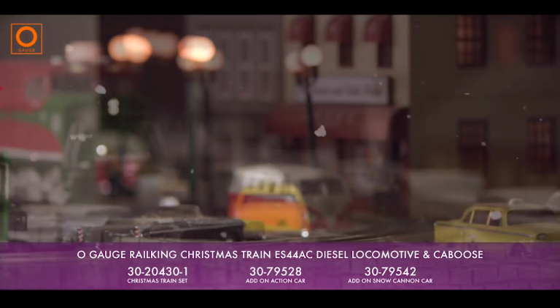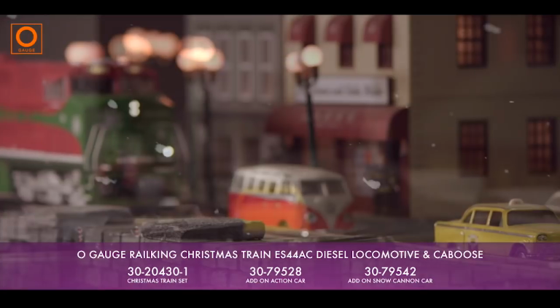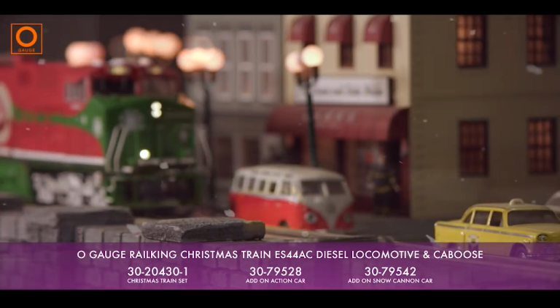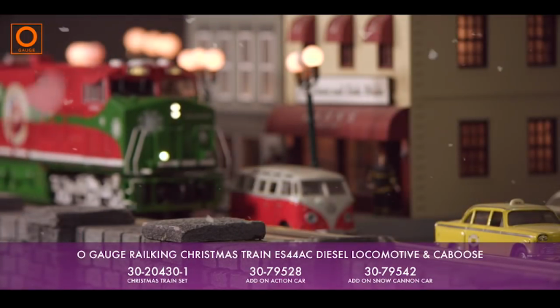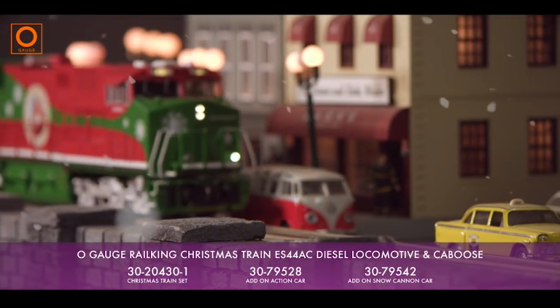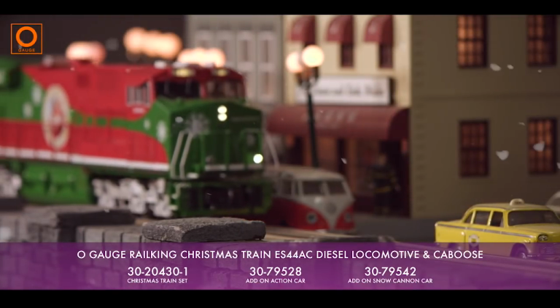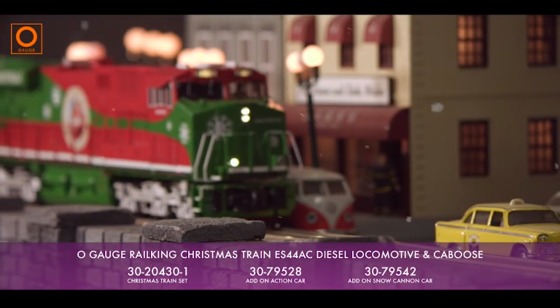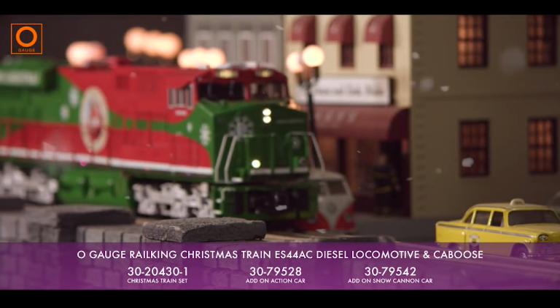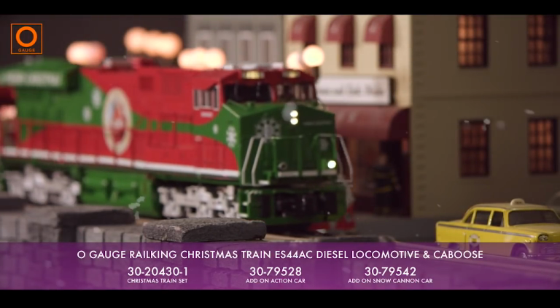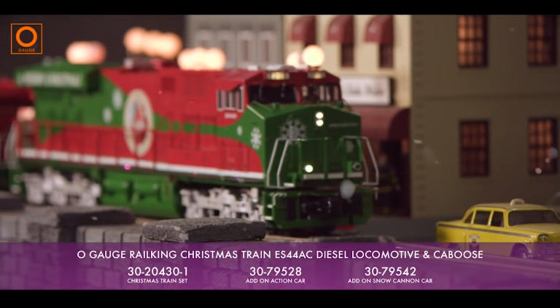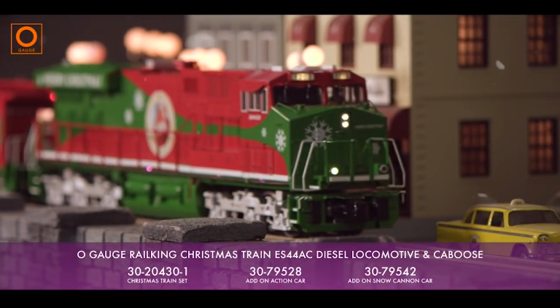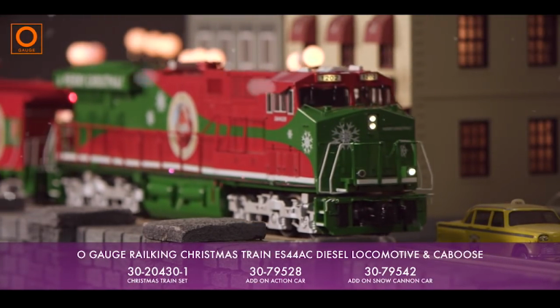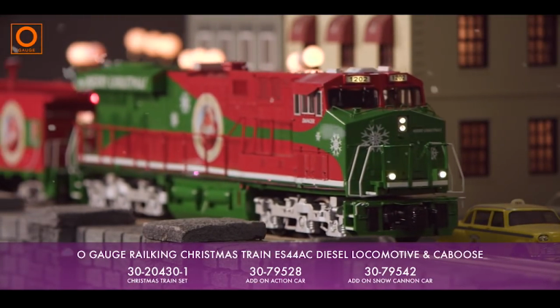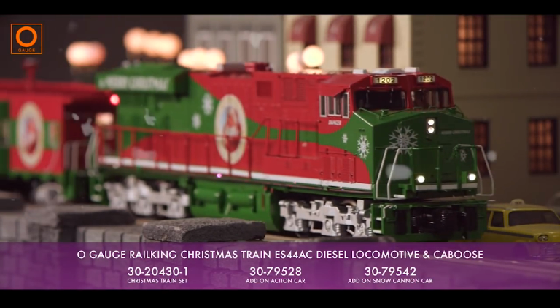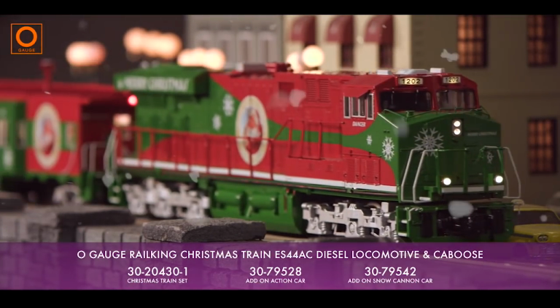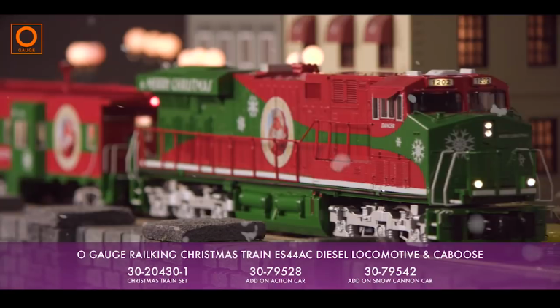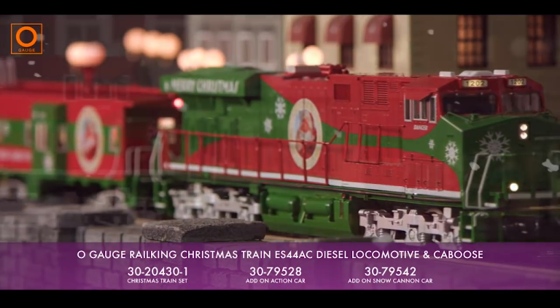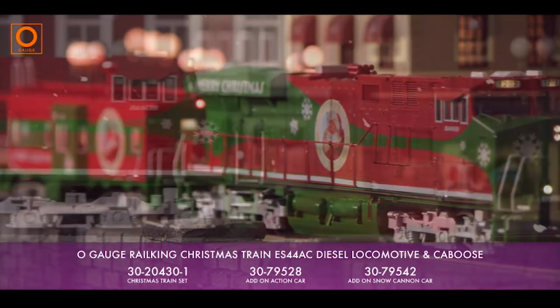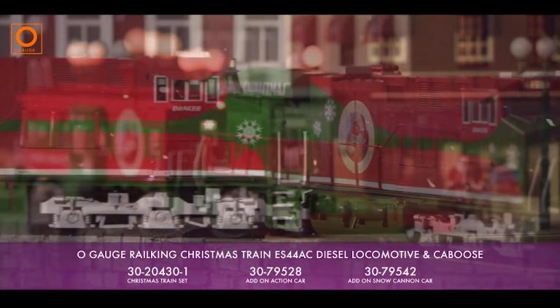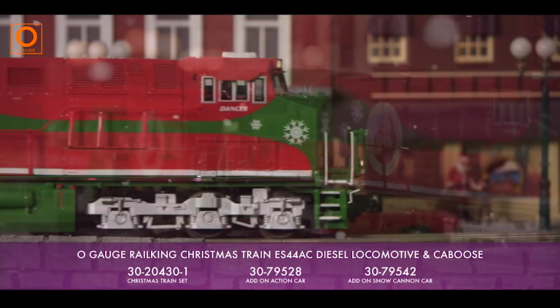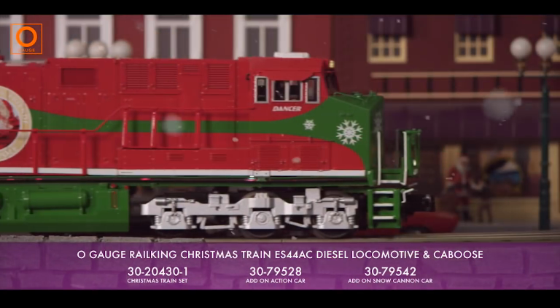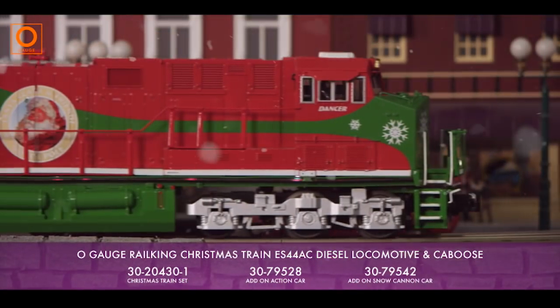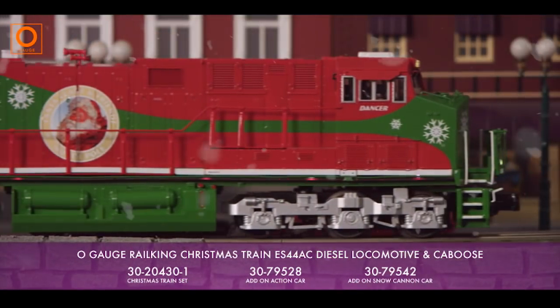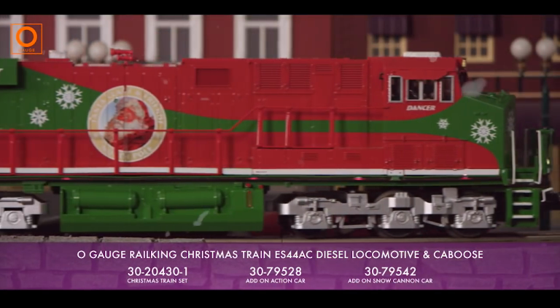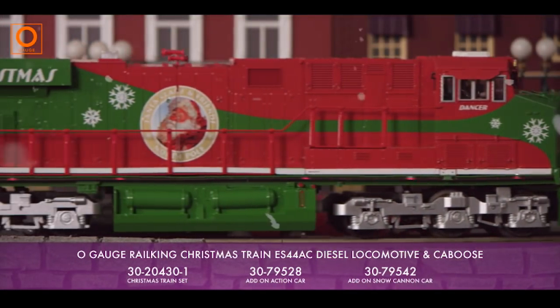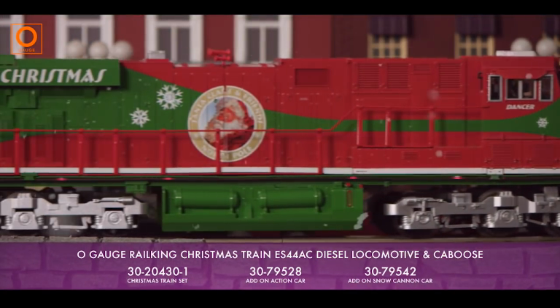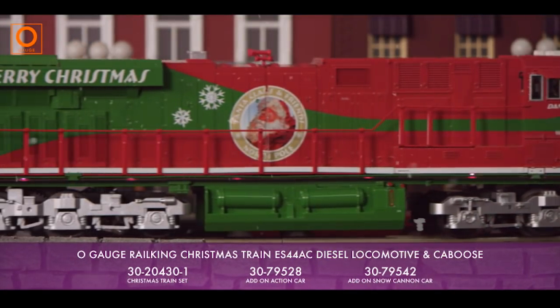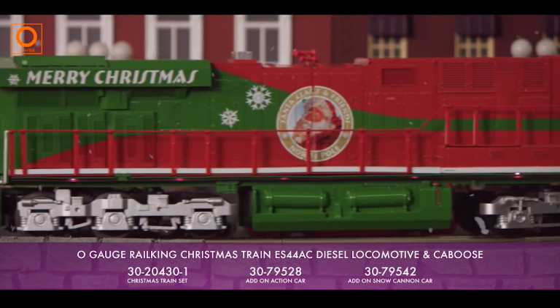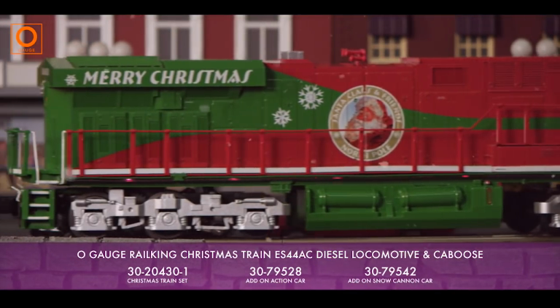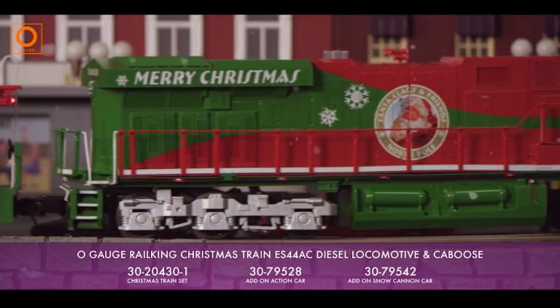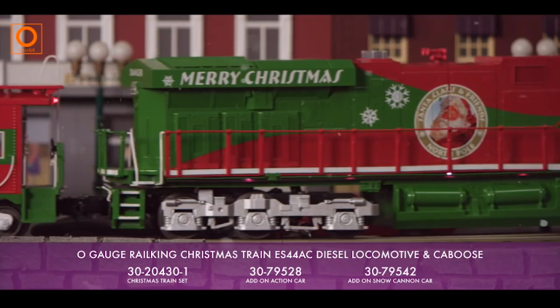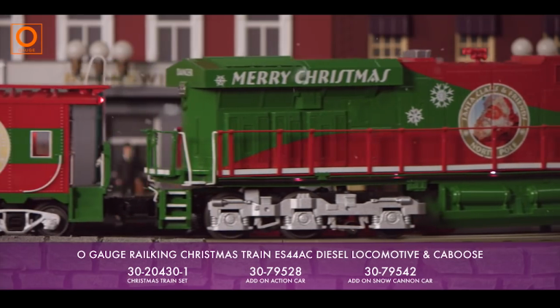Painted in a traditional bright green and red paint scheme, and lettered as Santa Claus's official train, this locomotive and caboose will look right at home under your Christmas tree, or making a special appearance on your layout.